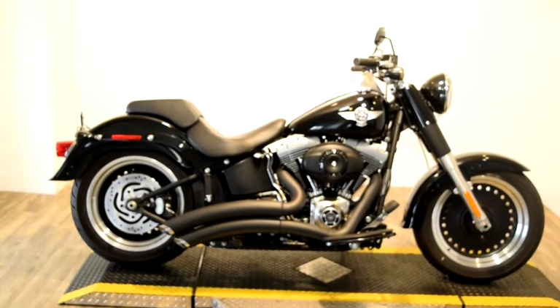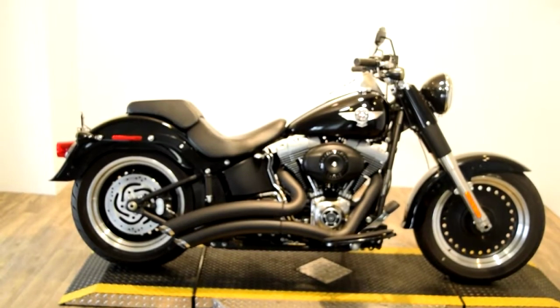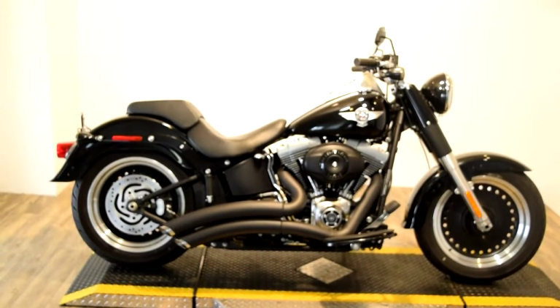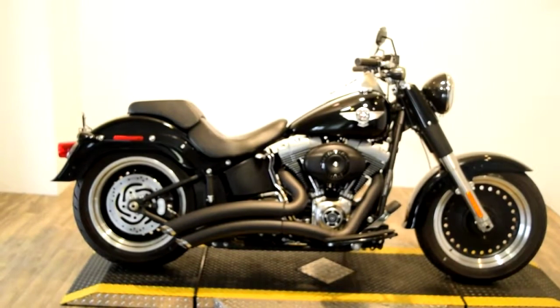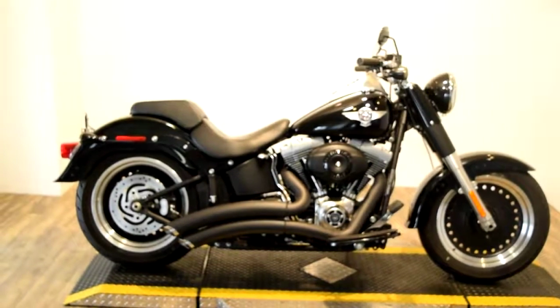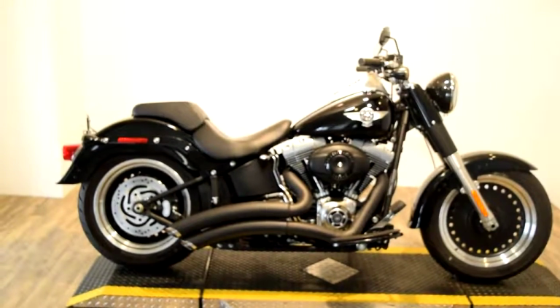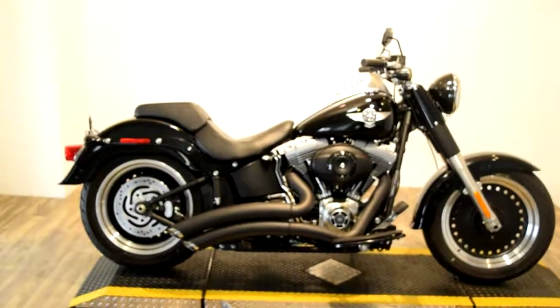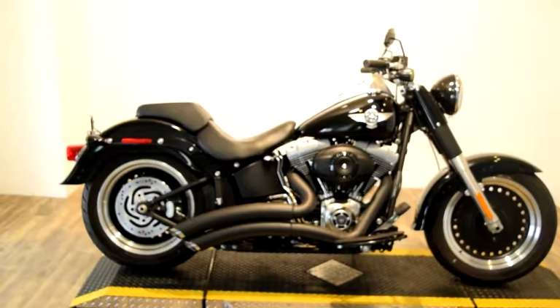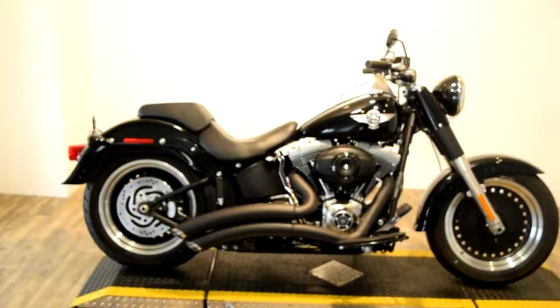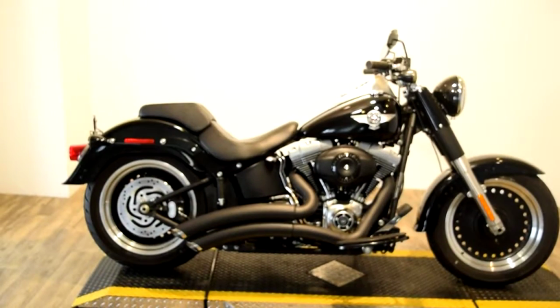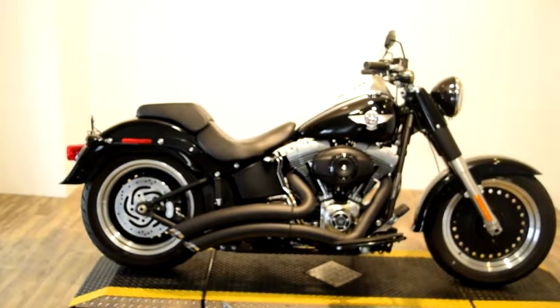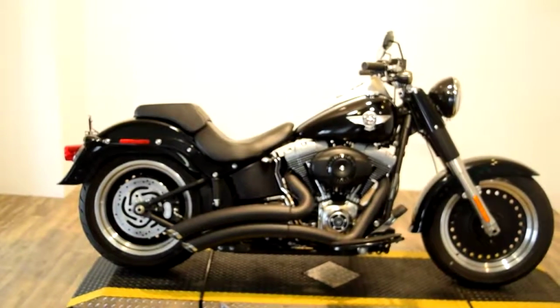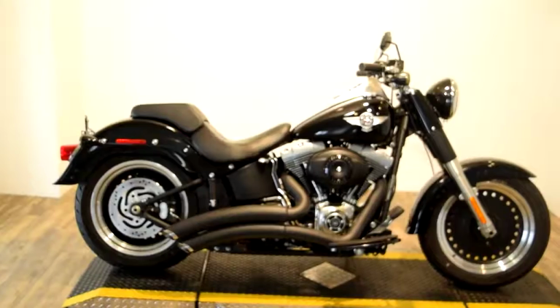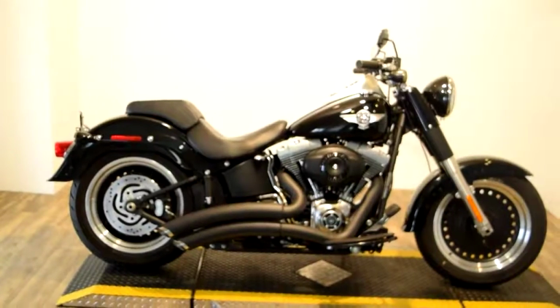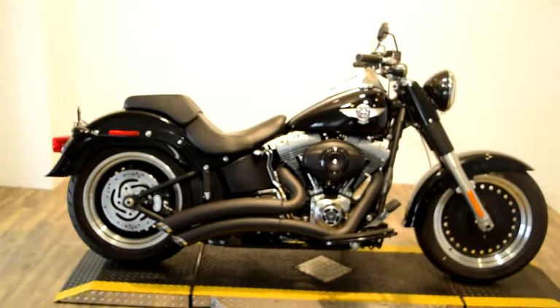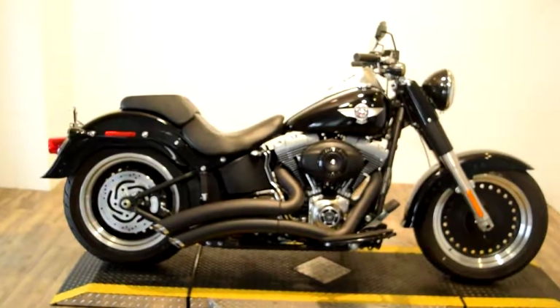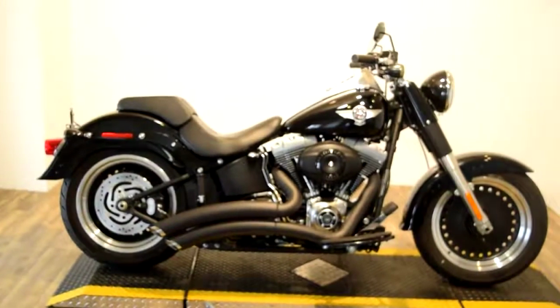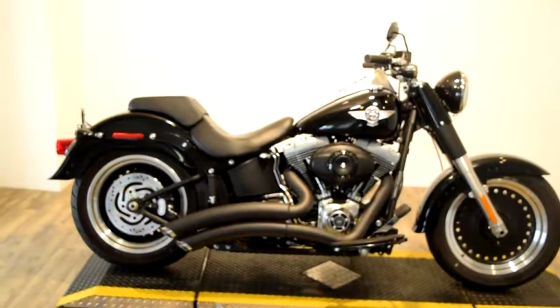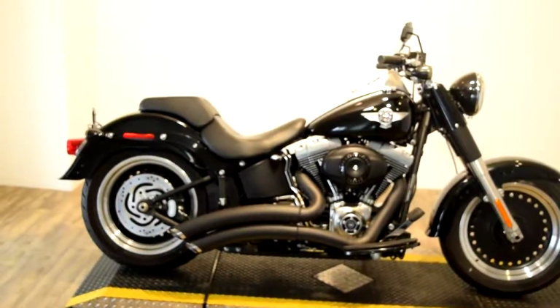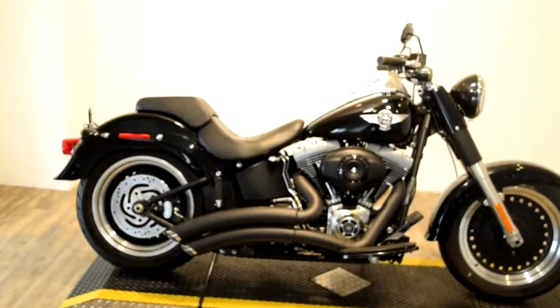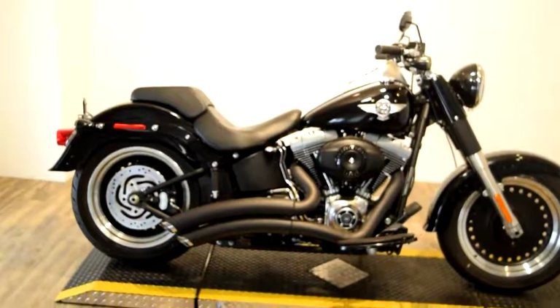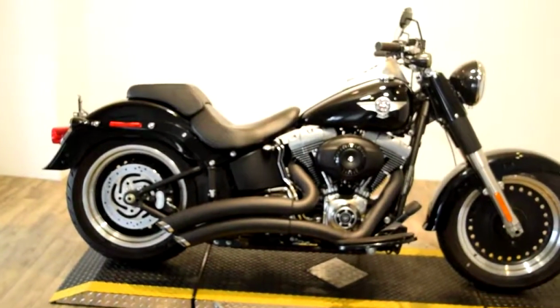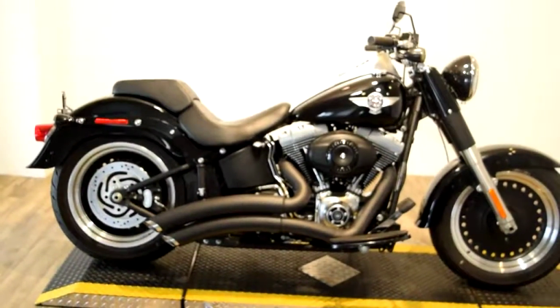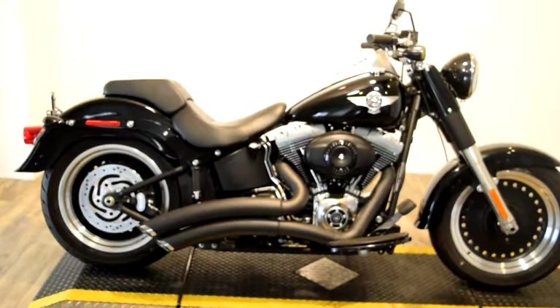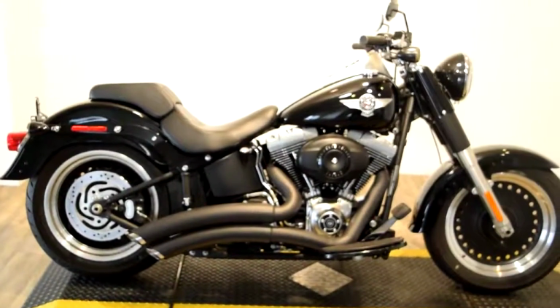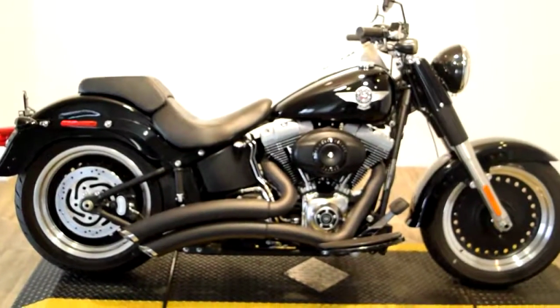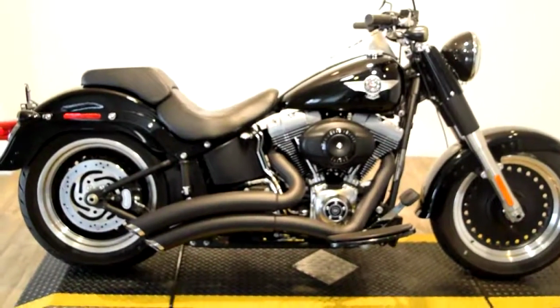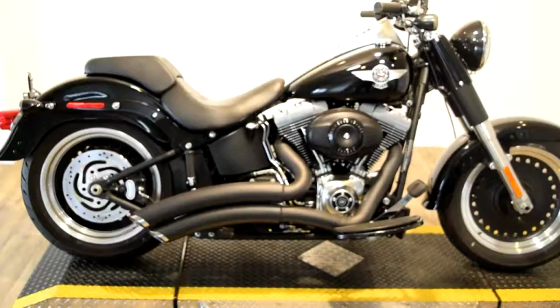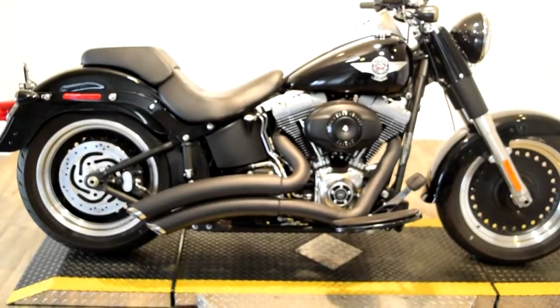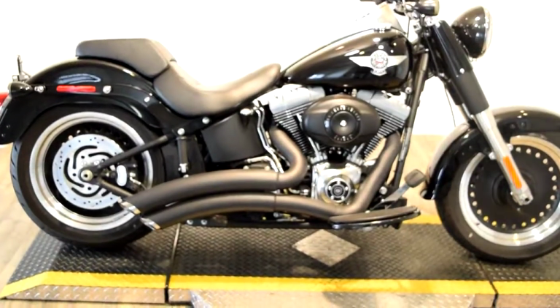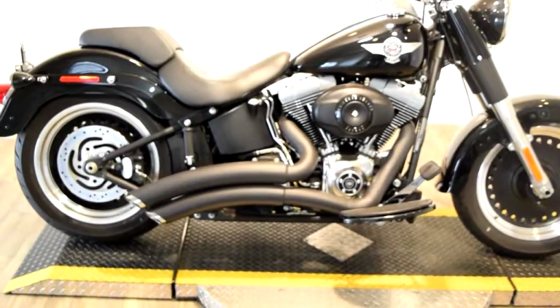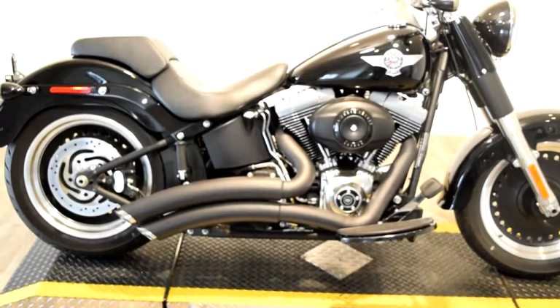Monster Power Sports is offering this 2011 Harley-Davidson Fatboy Low. This bike has some extras on it. It's got Vance & Hines blacked out, turned down pipes.